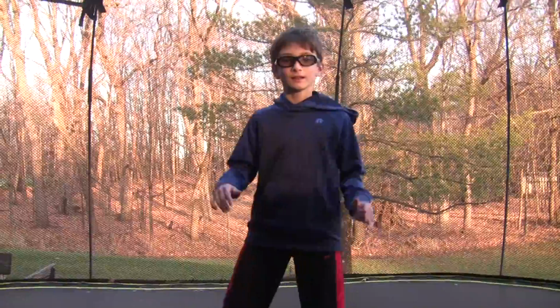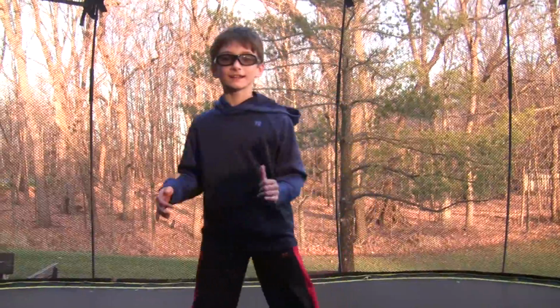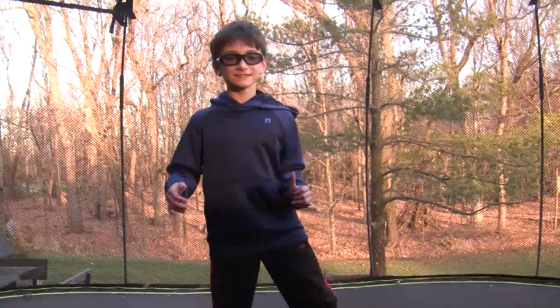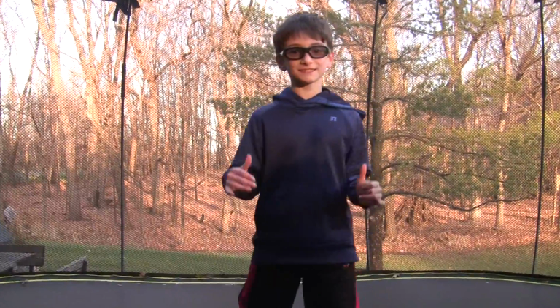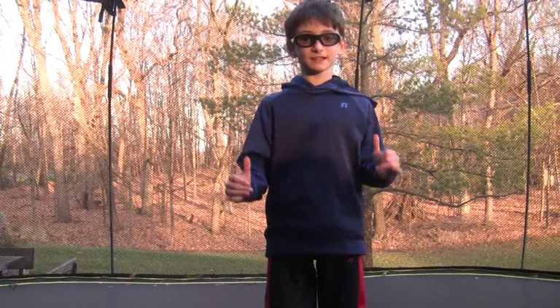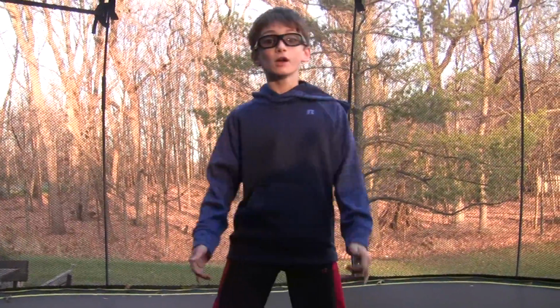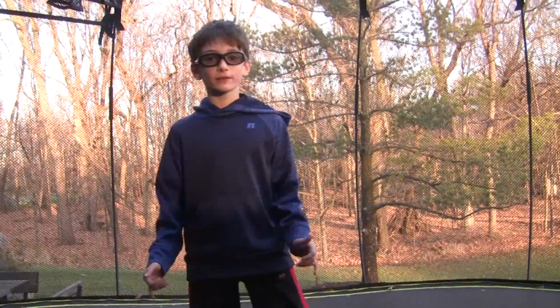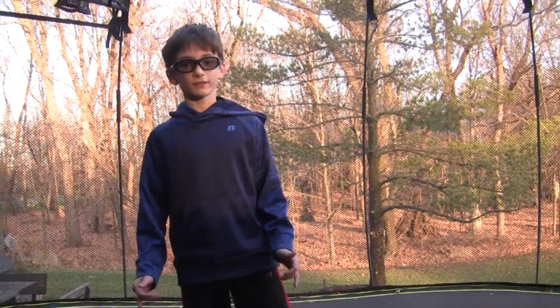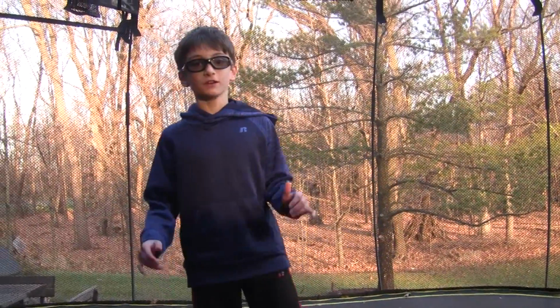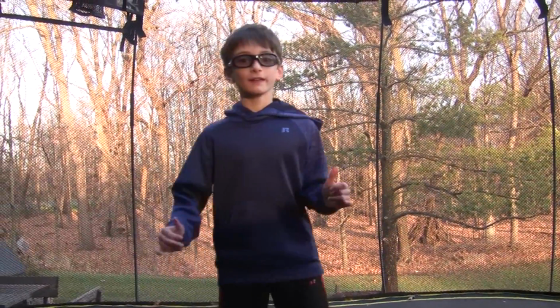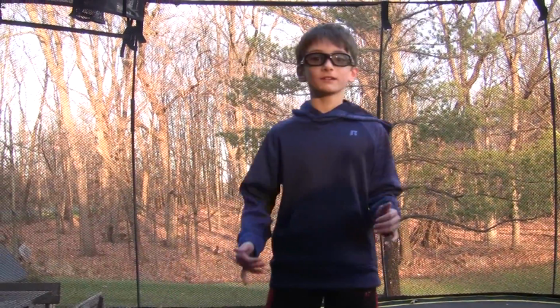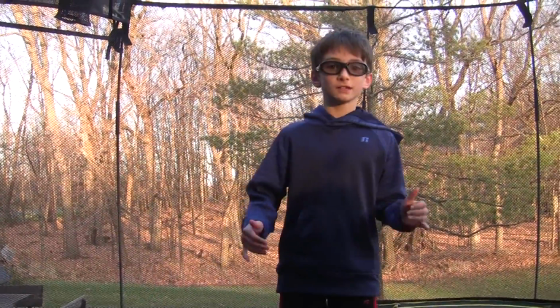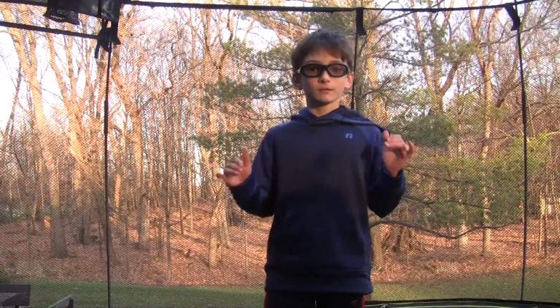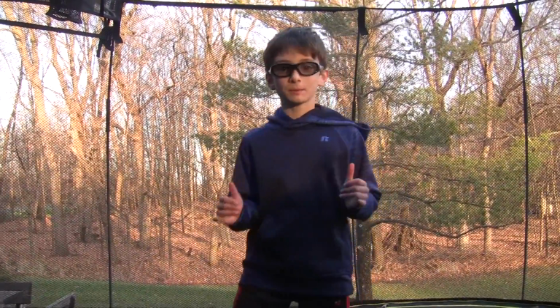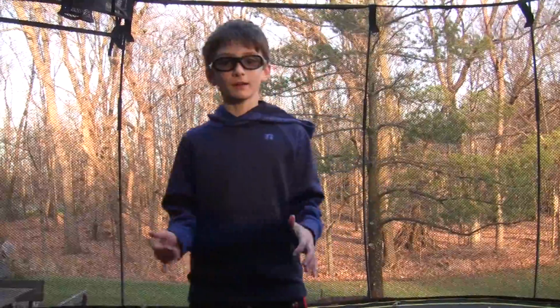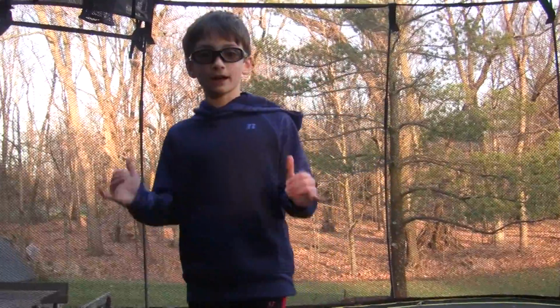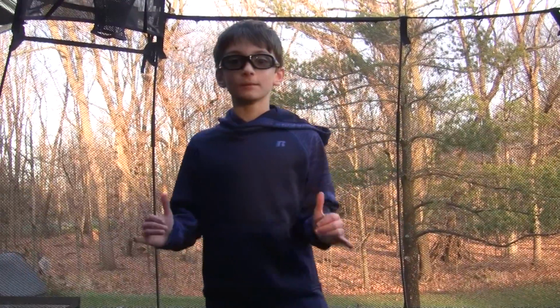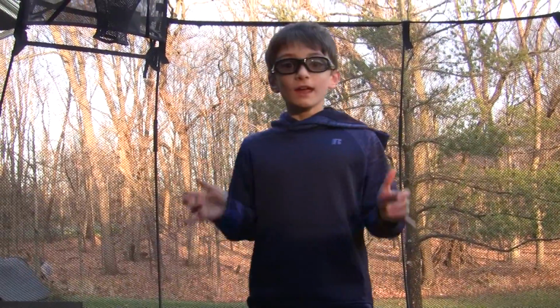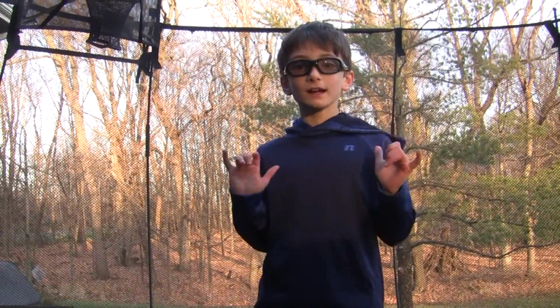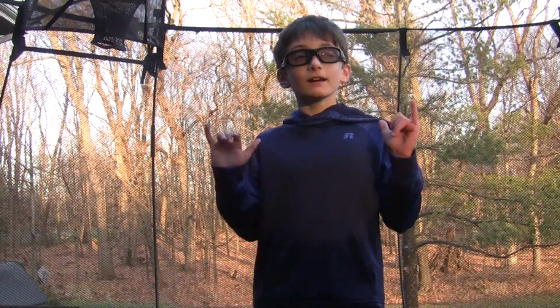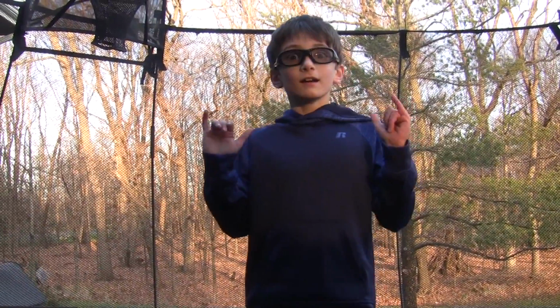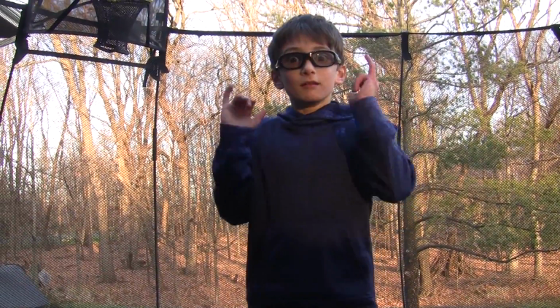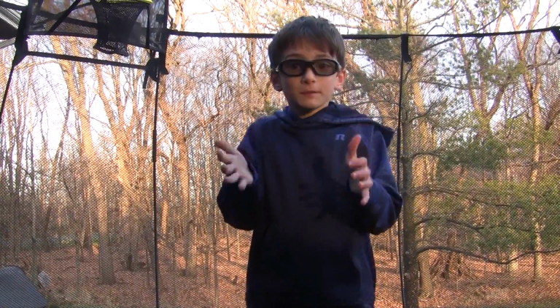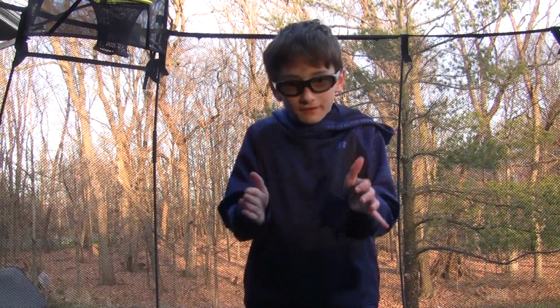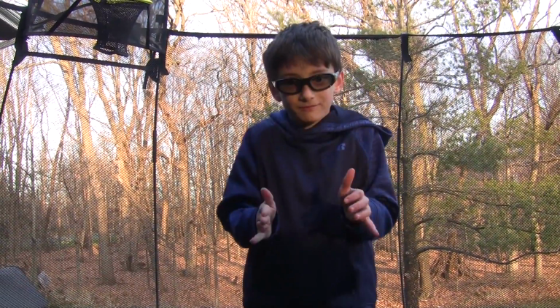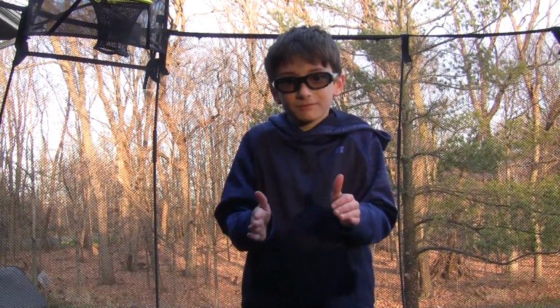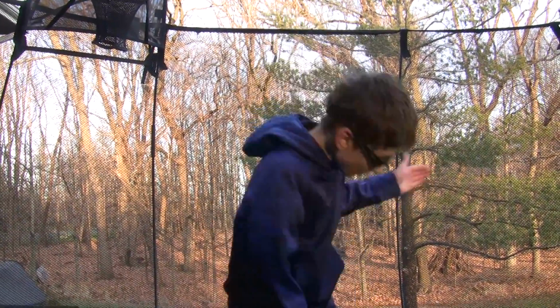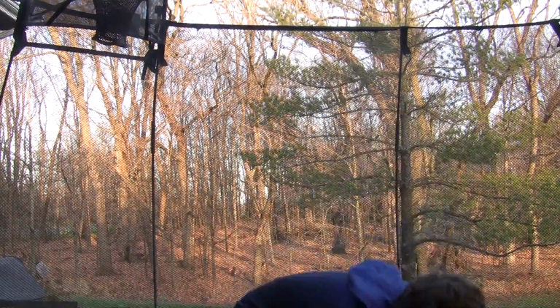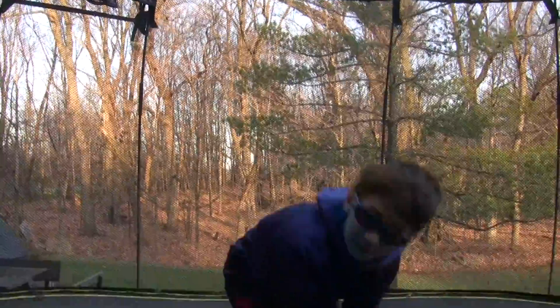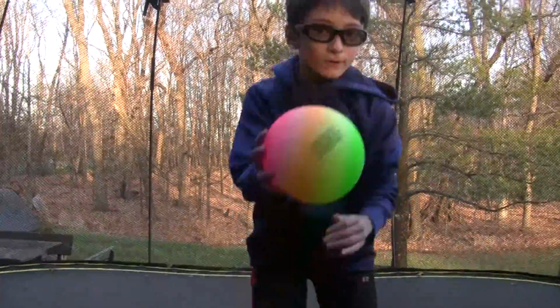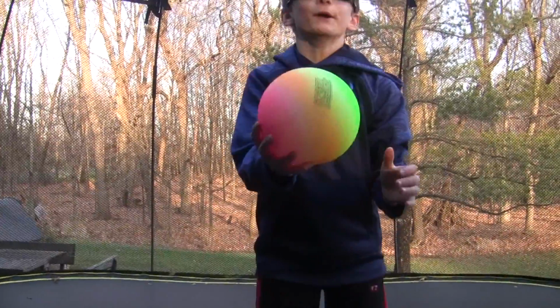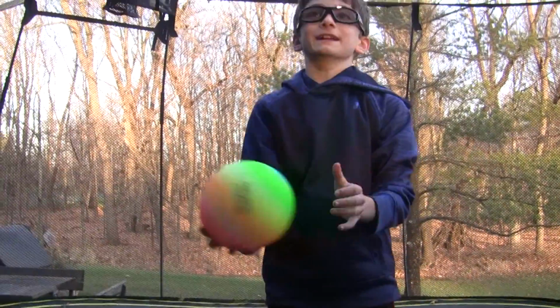Hey guys, it's Ninja Justin here back with another video. Today I'm going to teach some people how to backflip and we have to be safe. So see this phone? We don't need it.